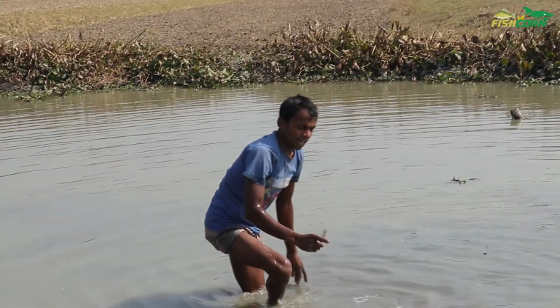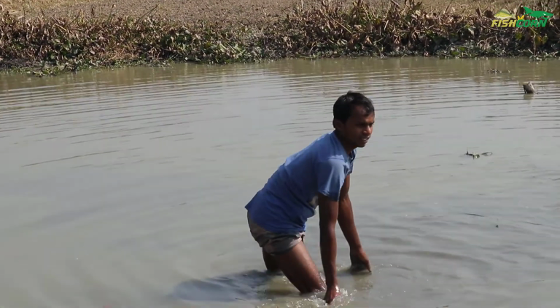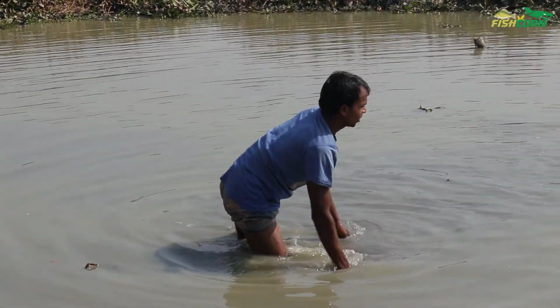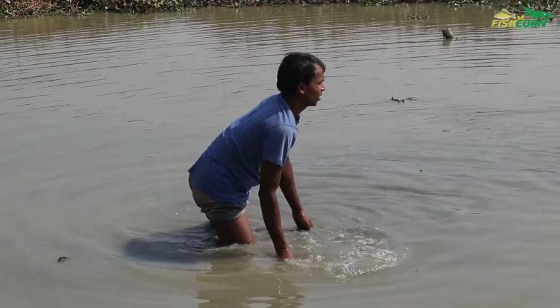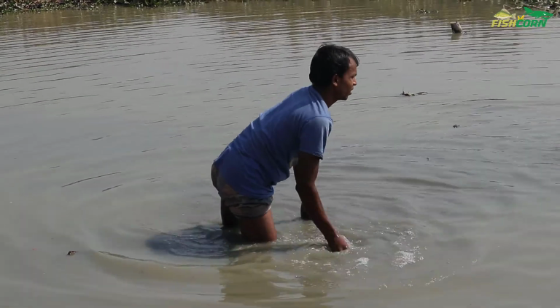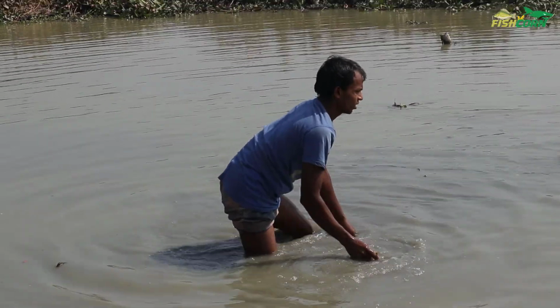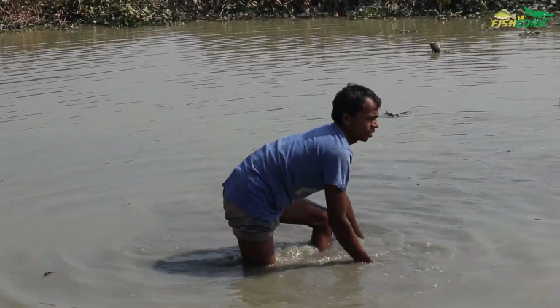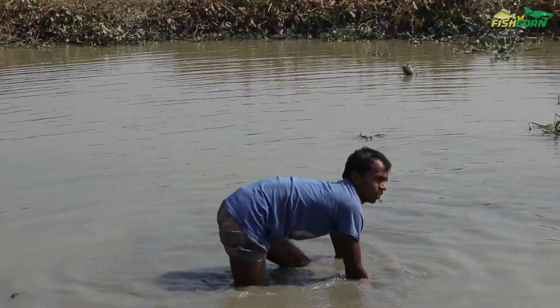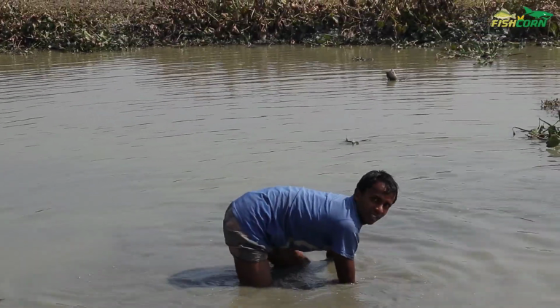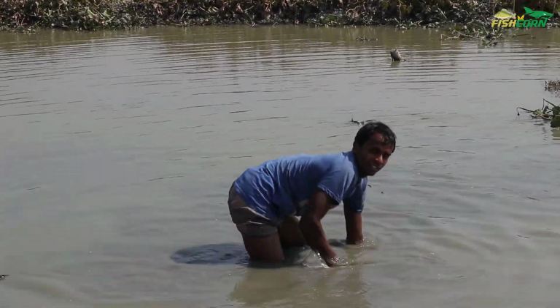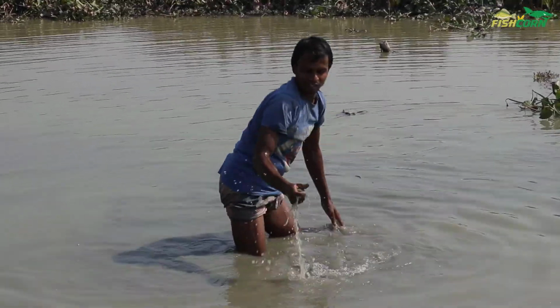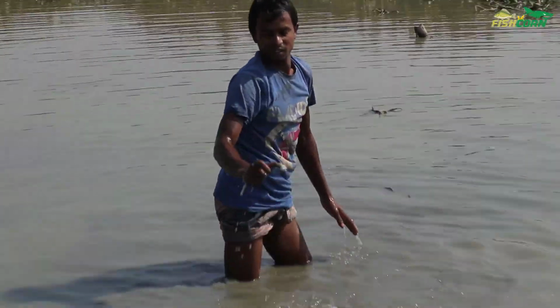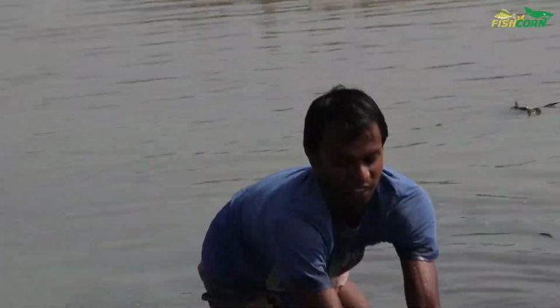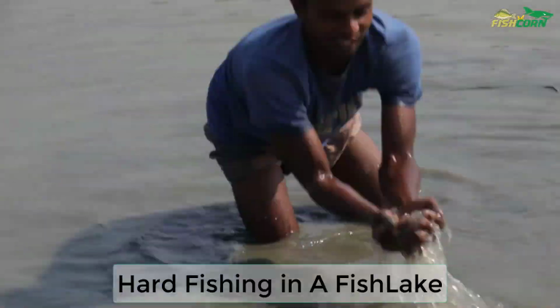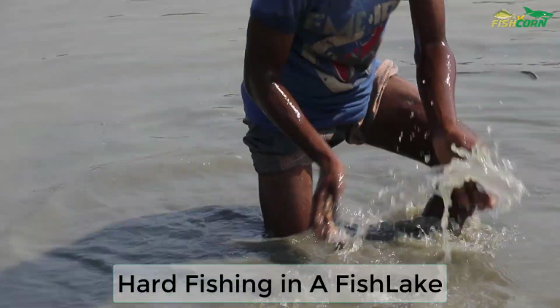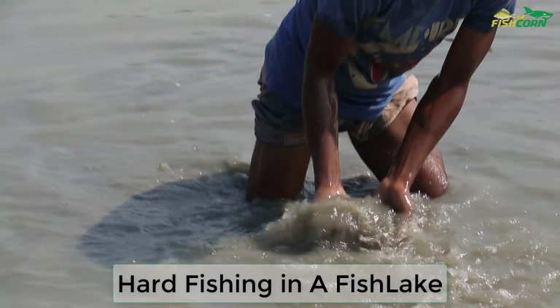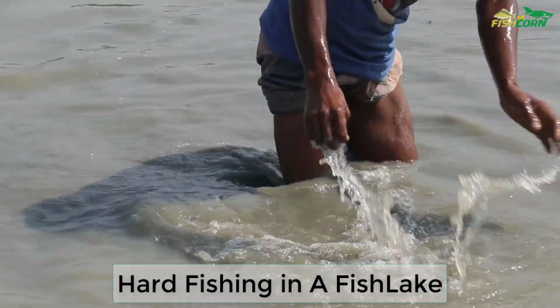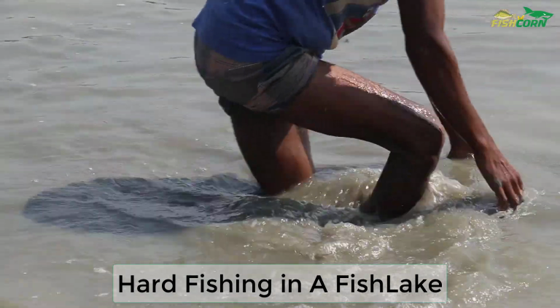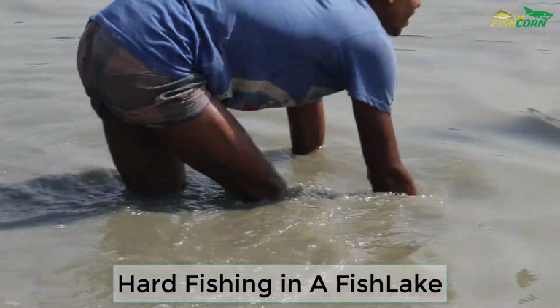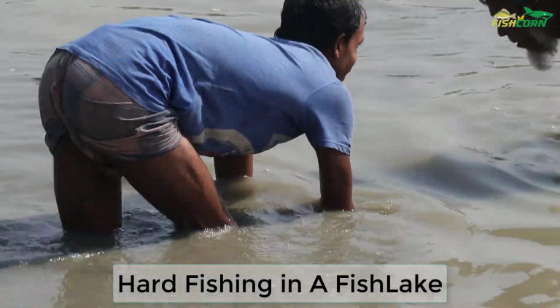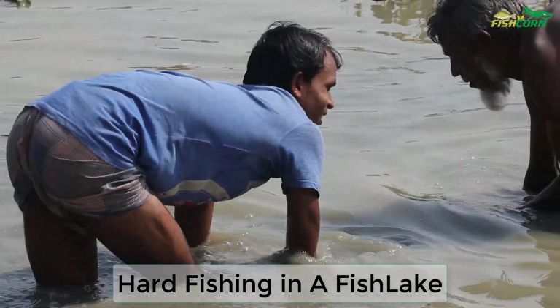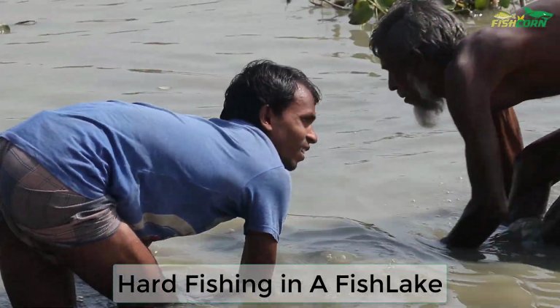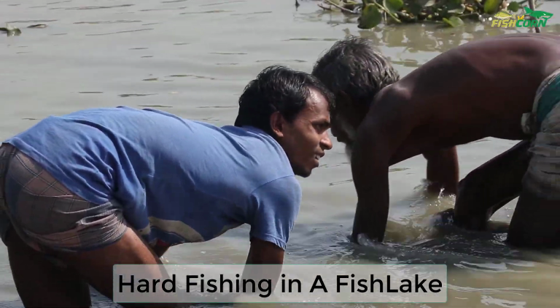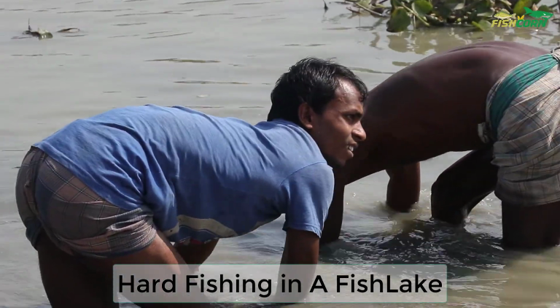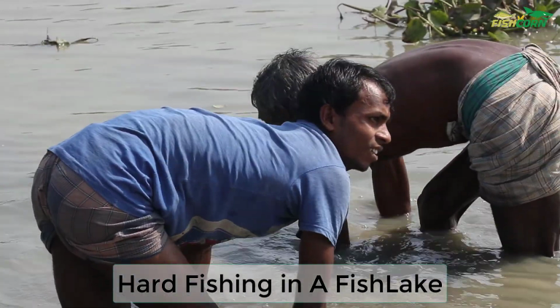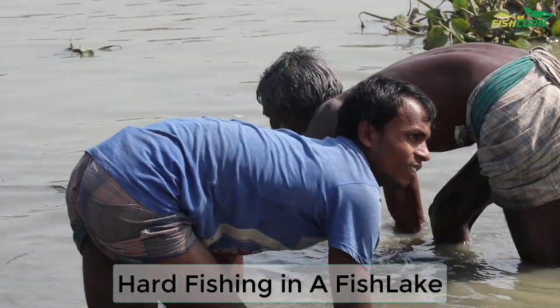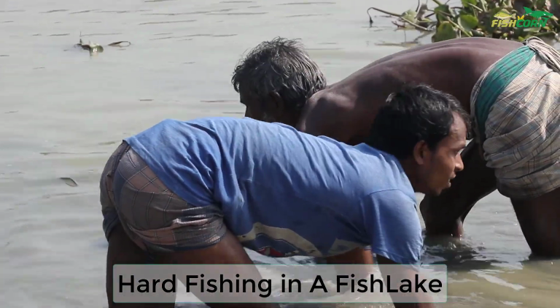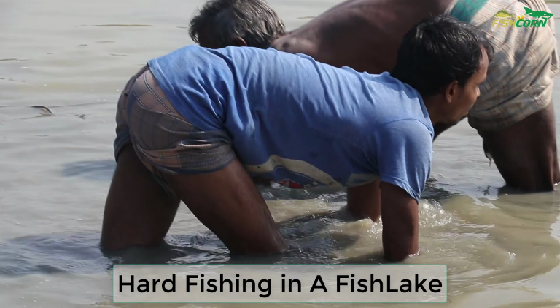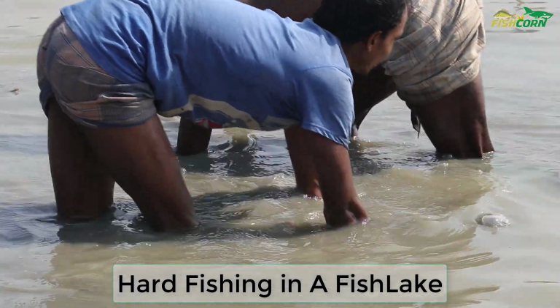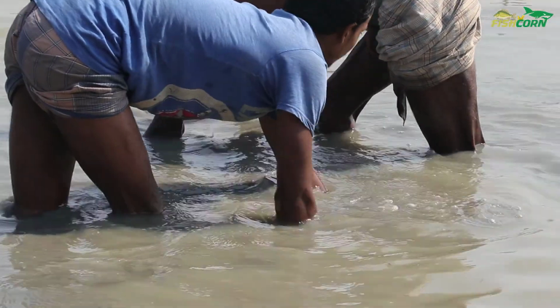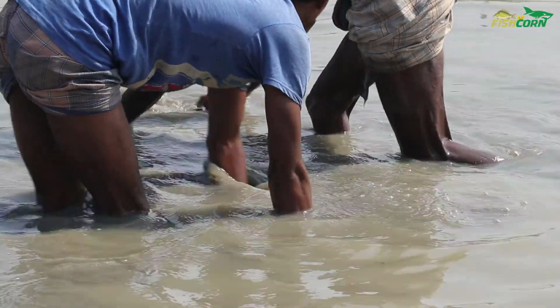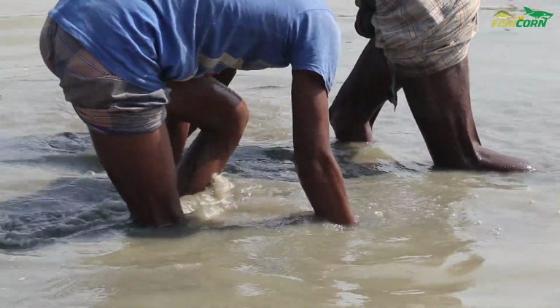Hello my dear friend, welcome to FishCorn channel. Village people are trying hard in a fish lake for live partnership fish, even without any fishing instrument. They are applying a hand fishing strategy. Happy watching, guys!